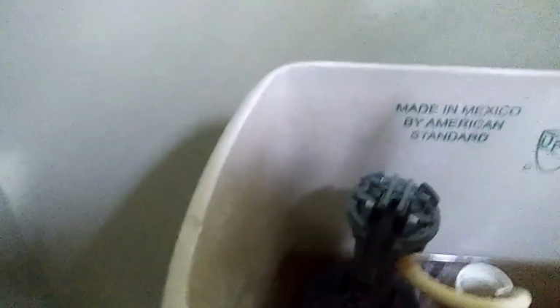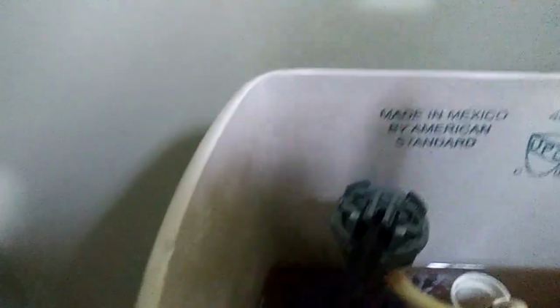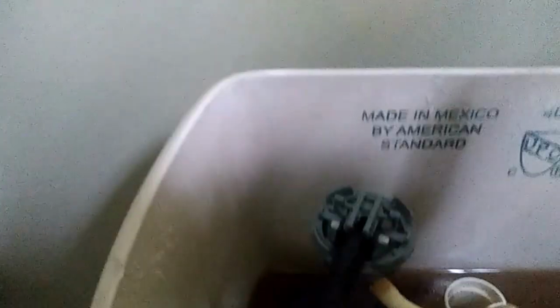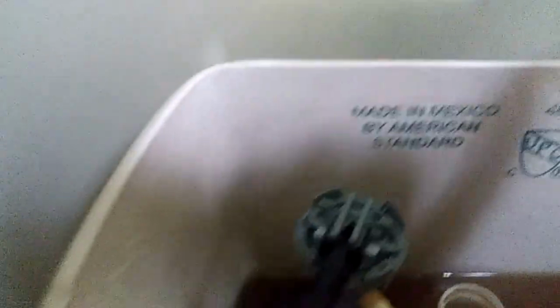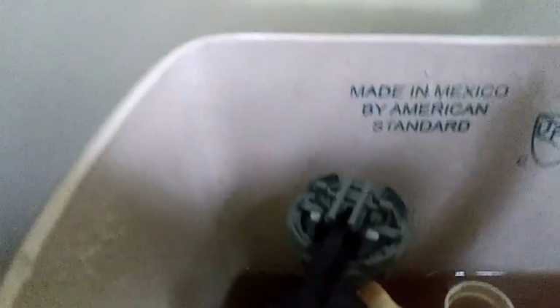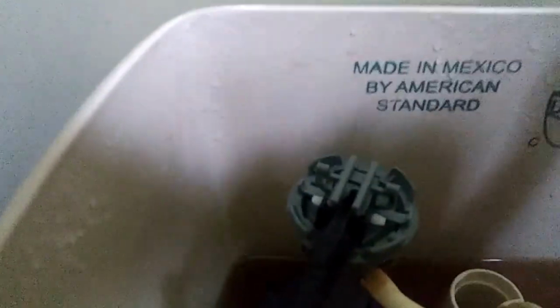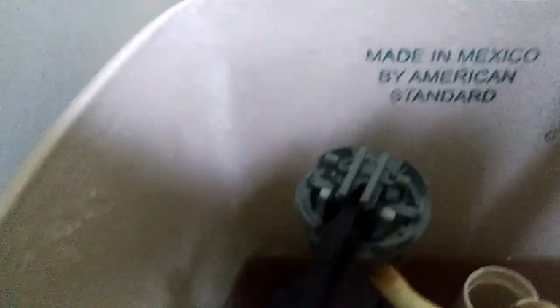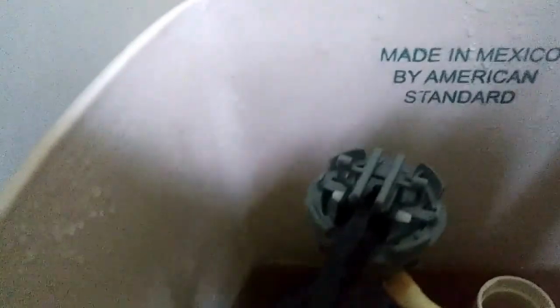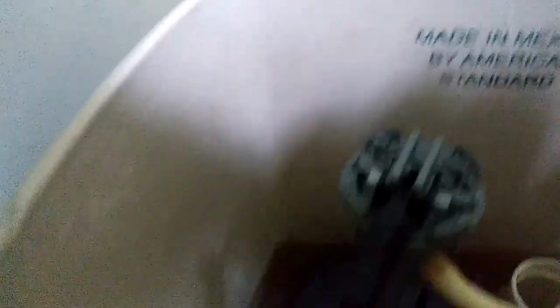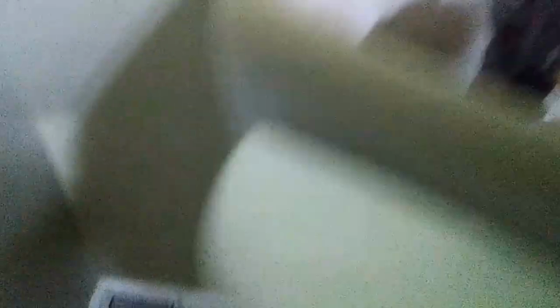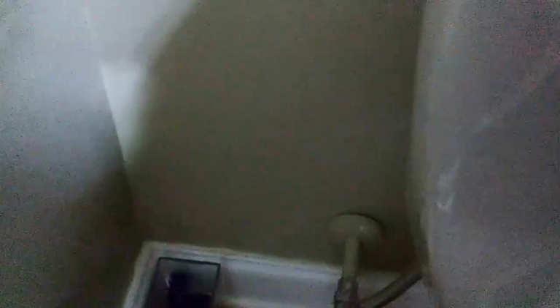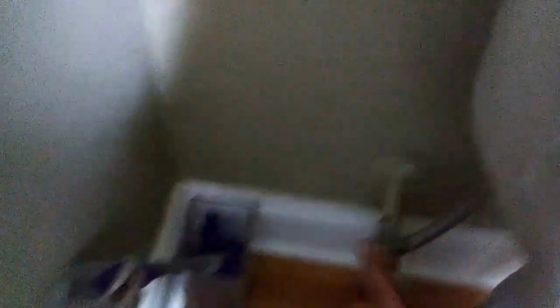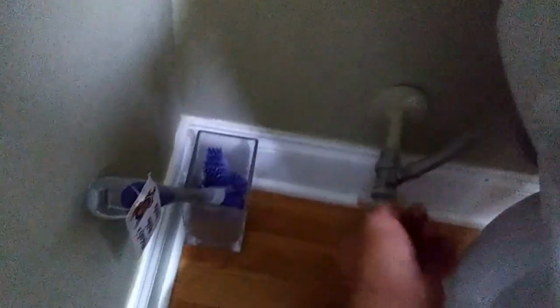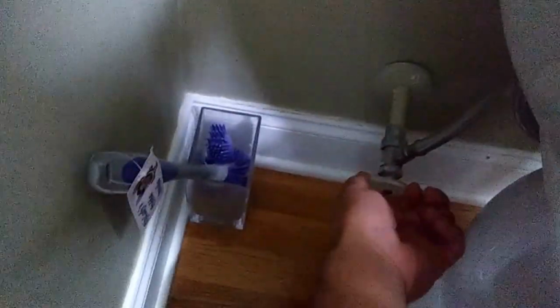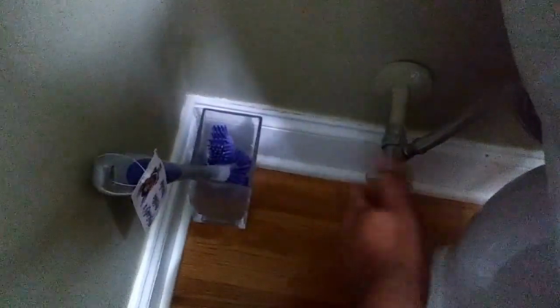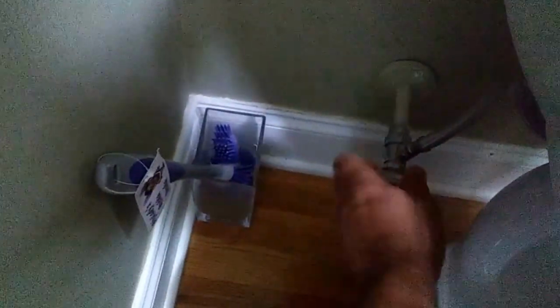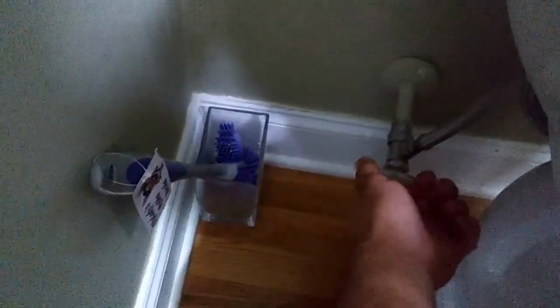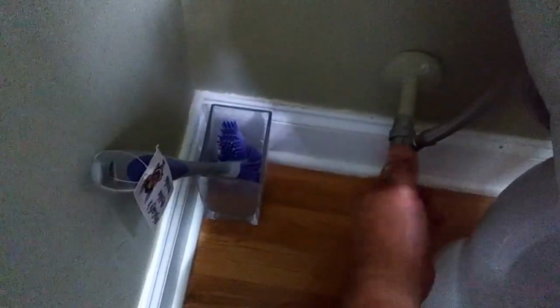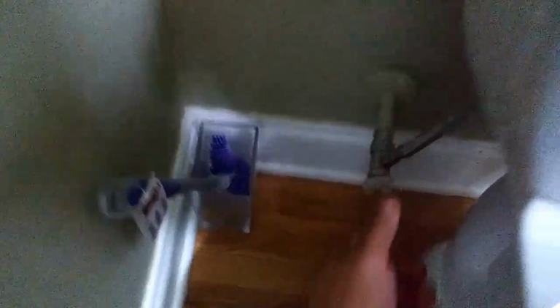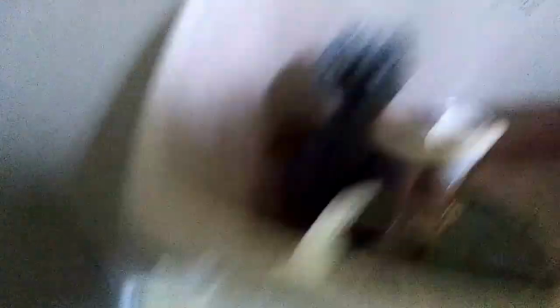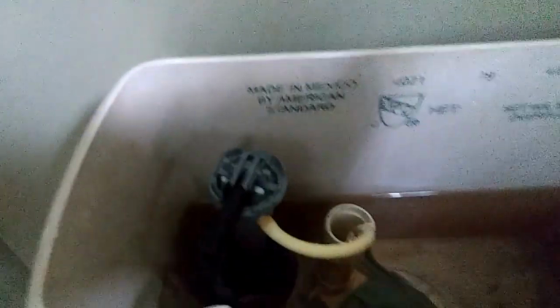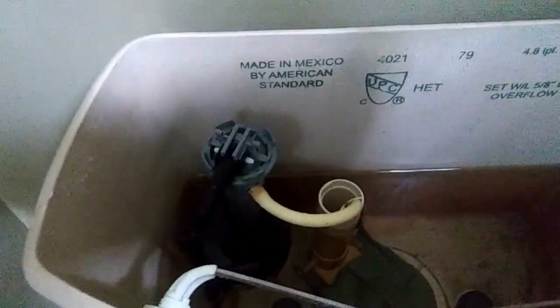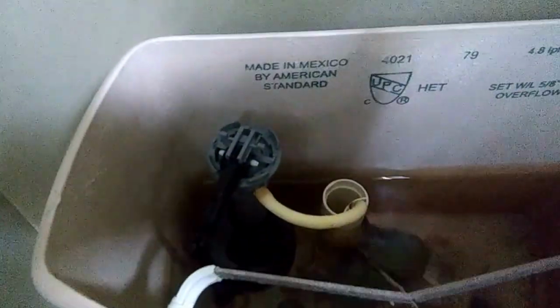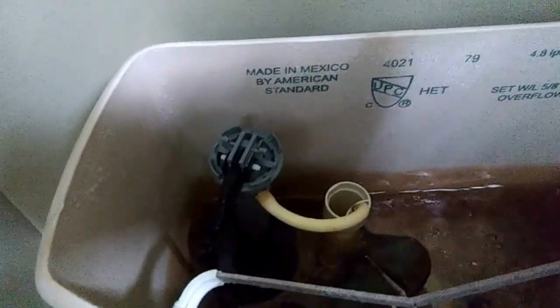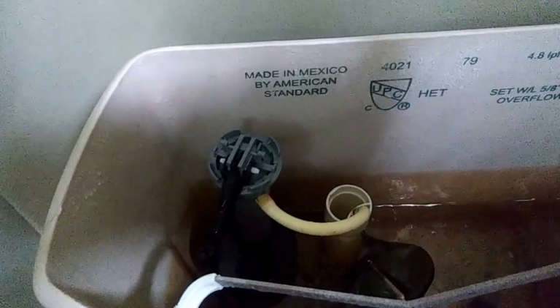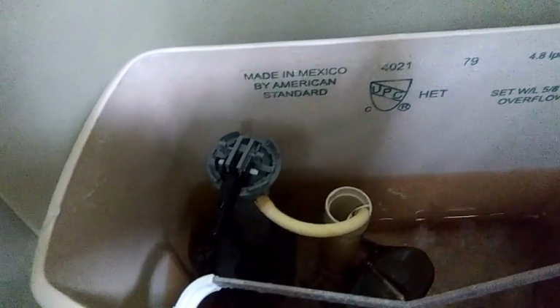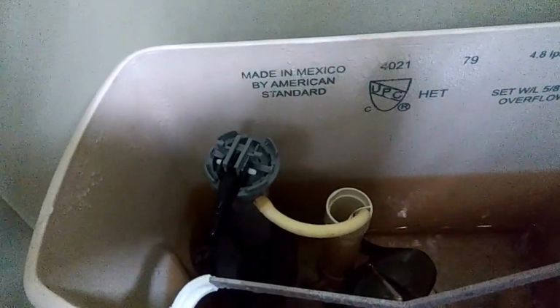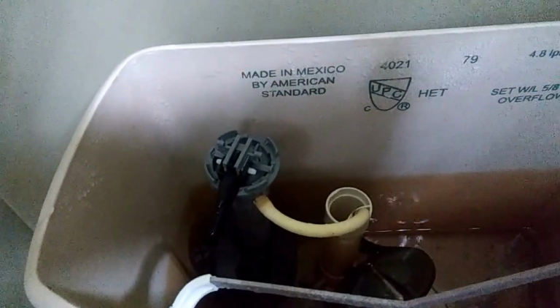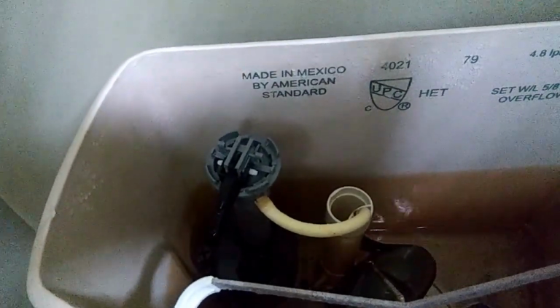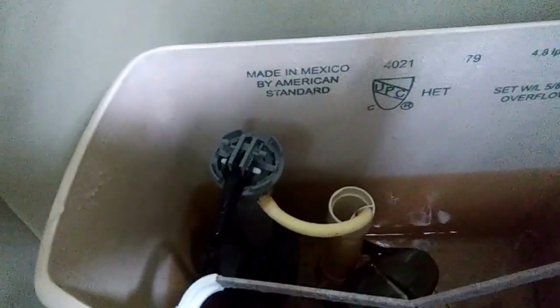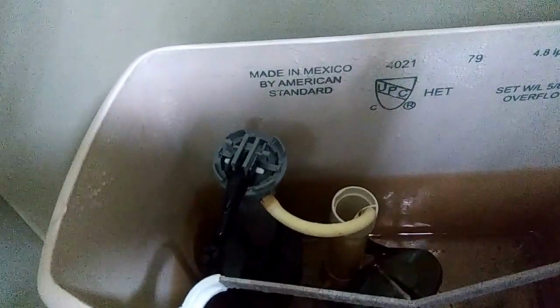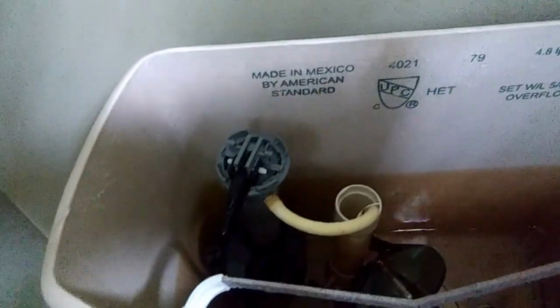I'm going to turn the water off, which I'm going to do down there. I'm going to flush it to make sure it locks up.